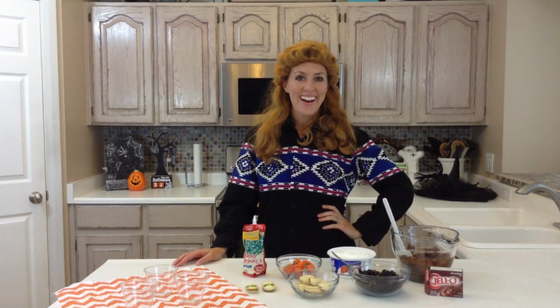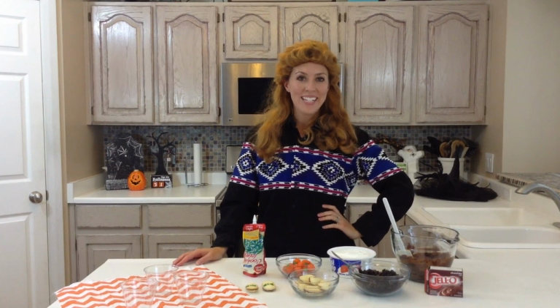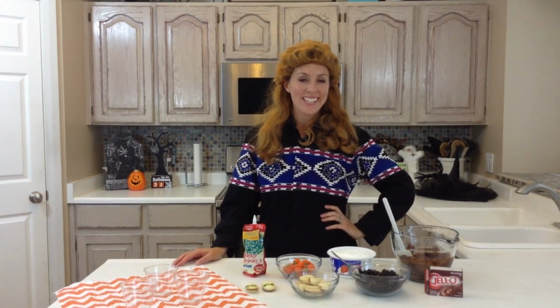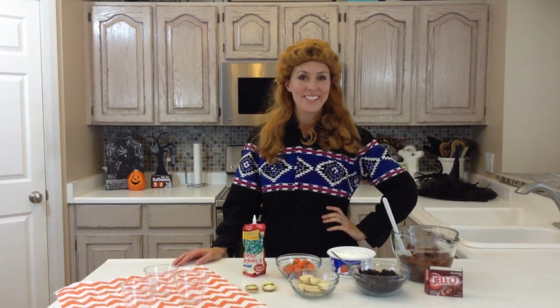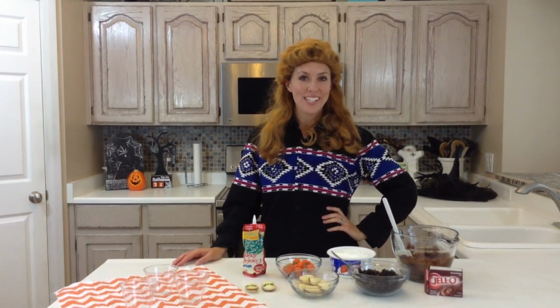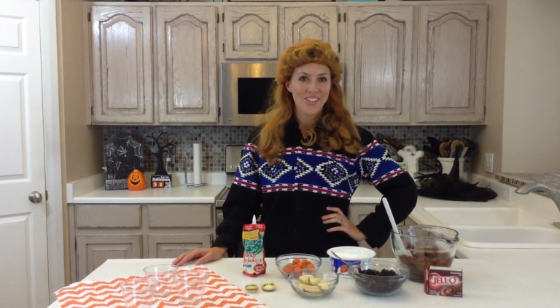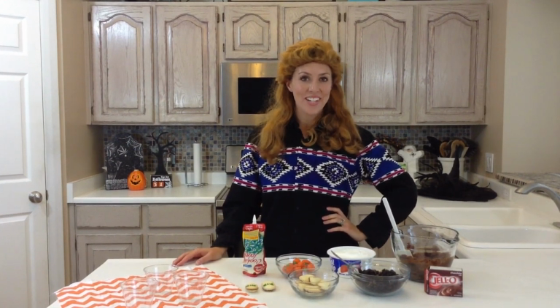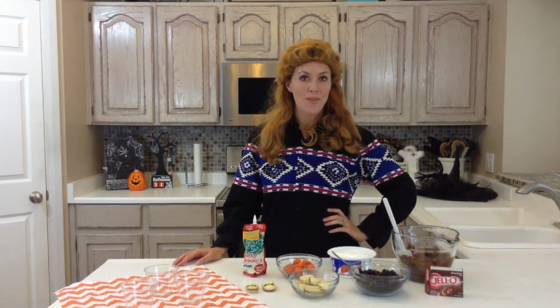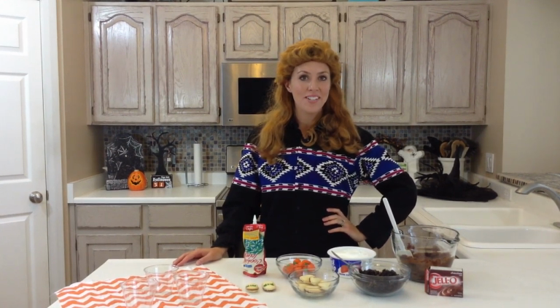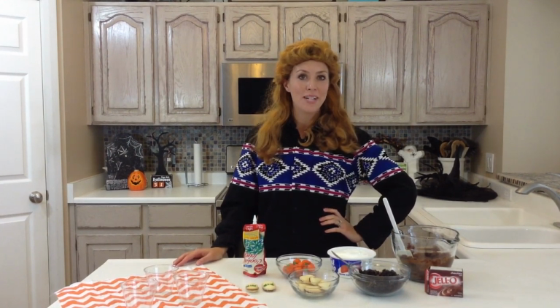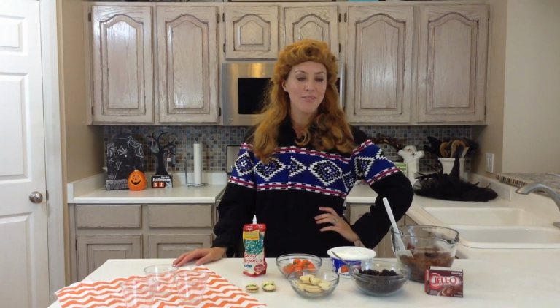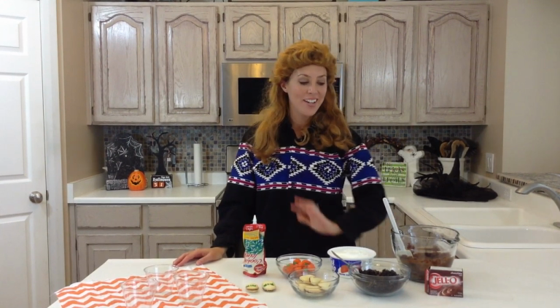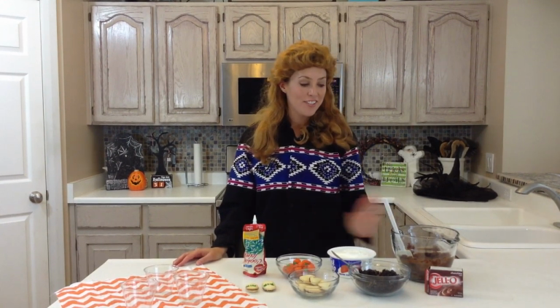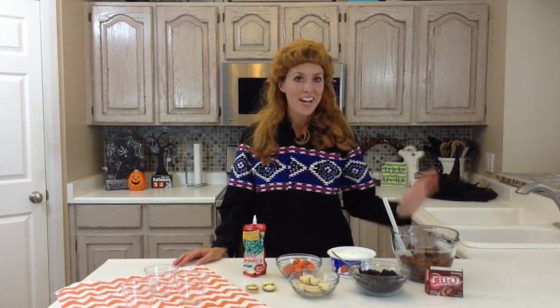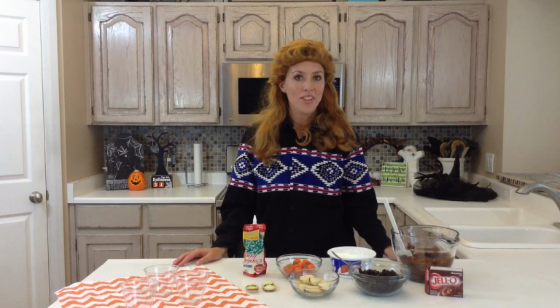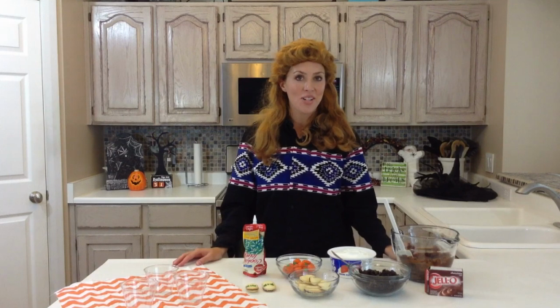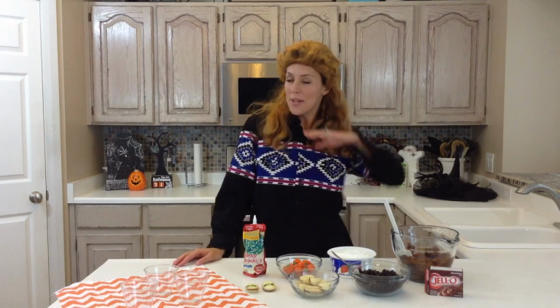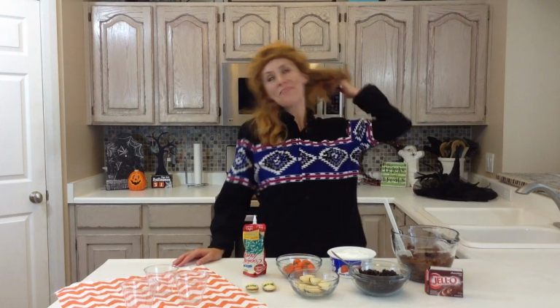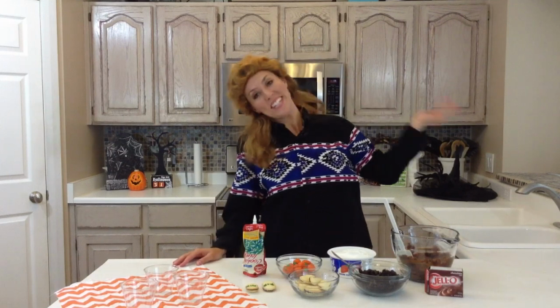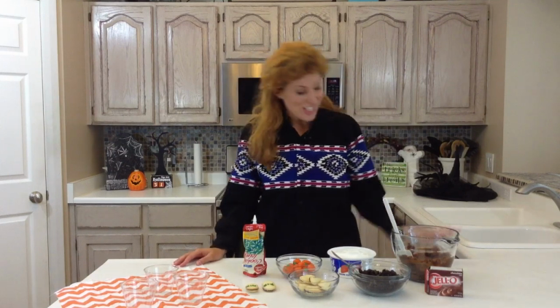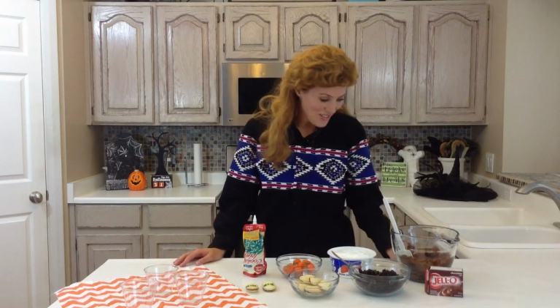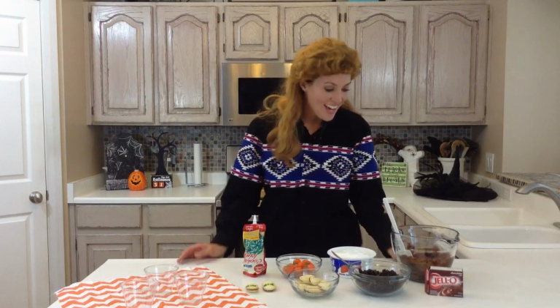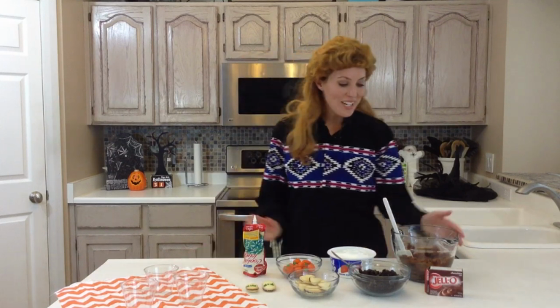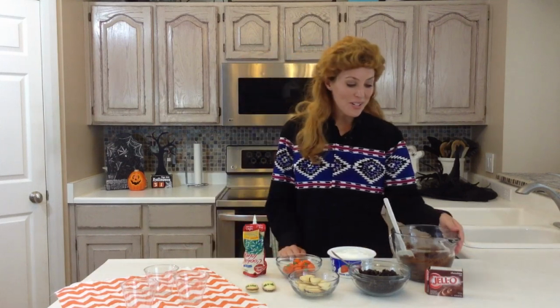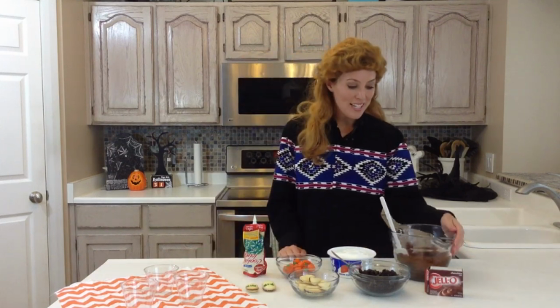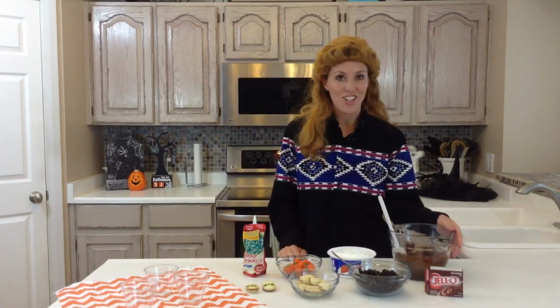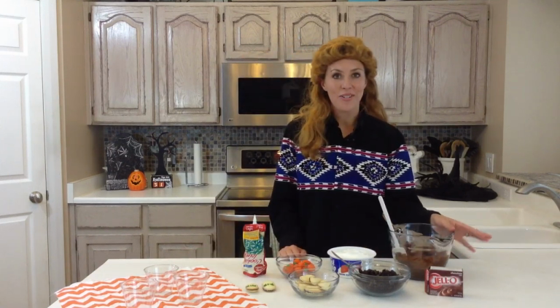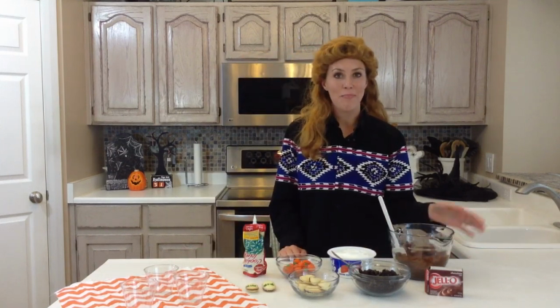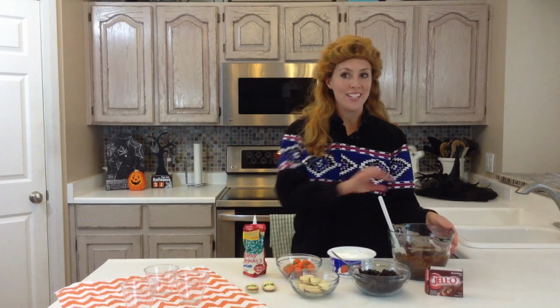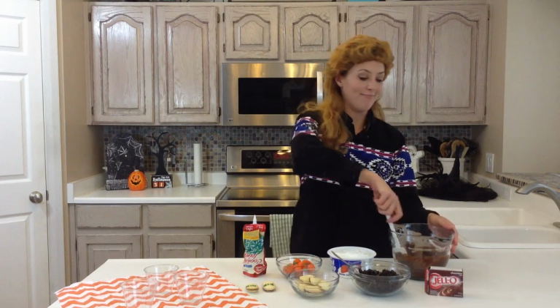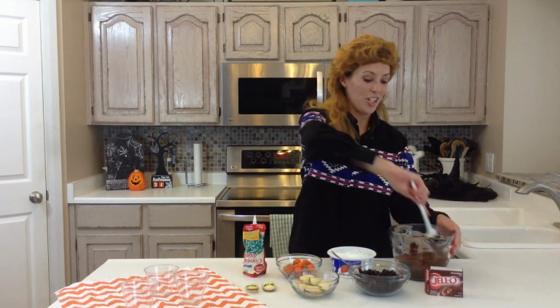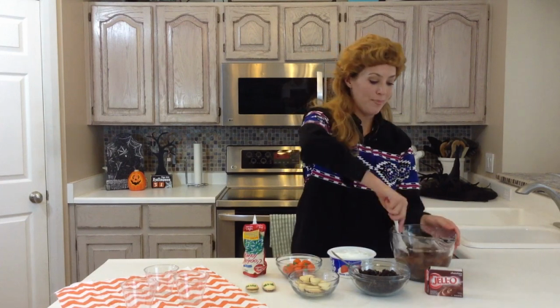Hi, my name is Elise from SixSisterStuff.com, and we are celebrating Halloween for the entire month of October. We are going to be making Jell-O Pudding Dirt Cups.